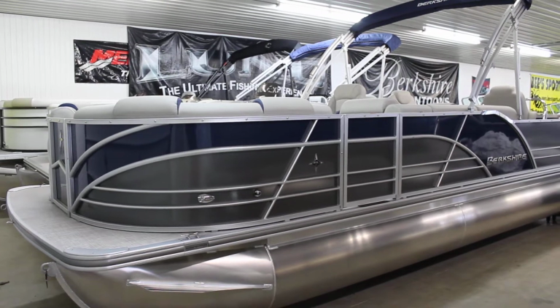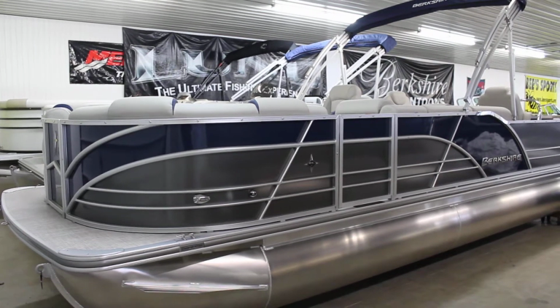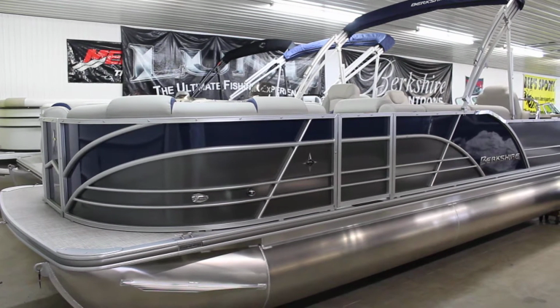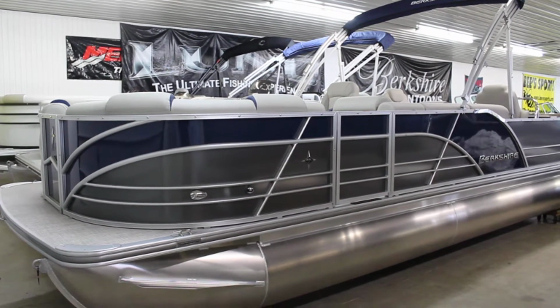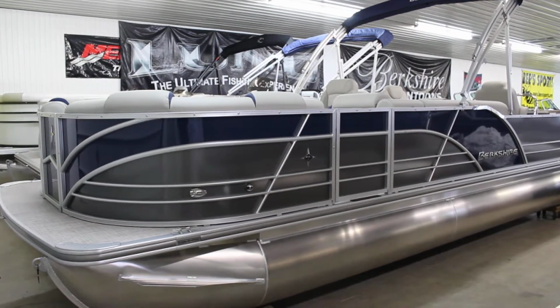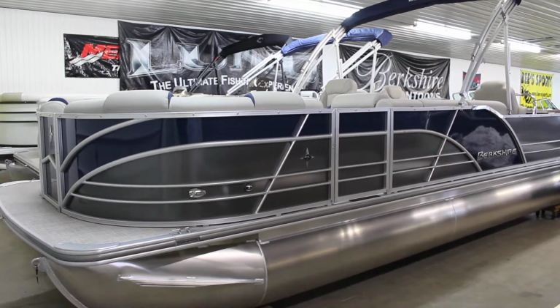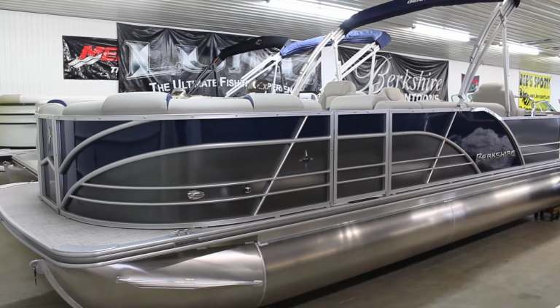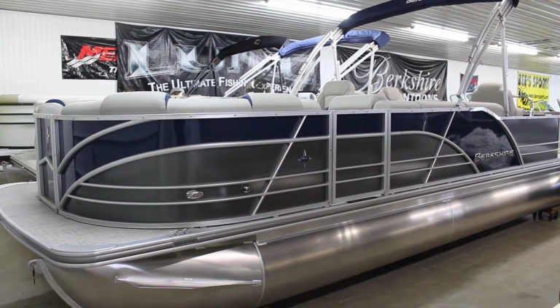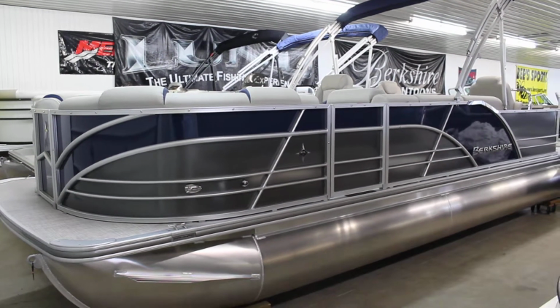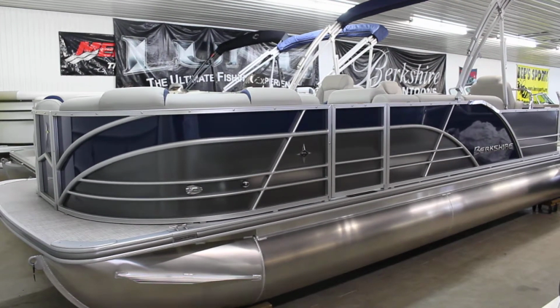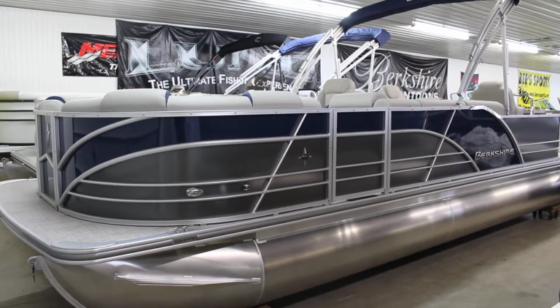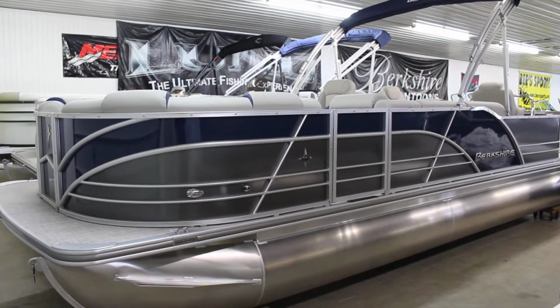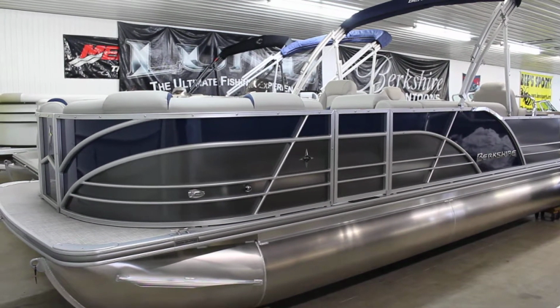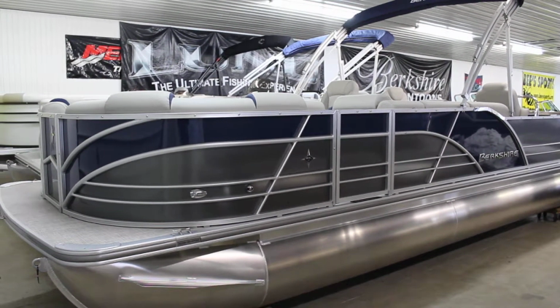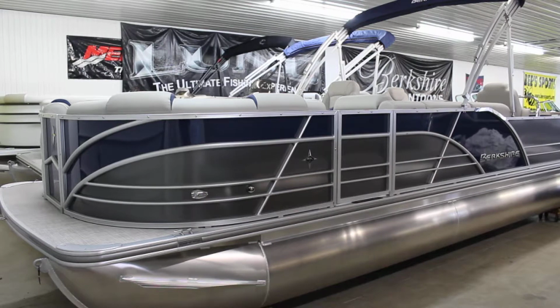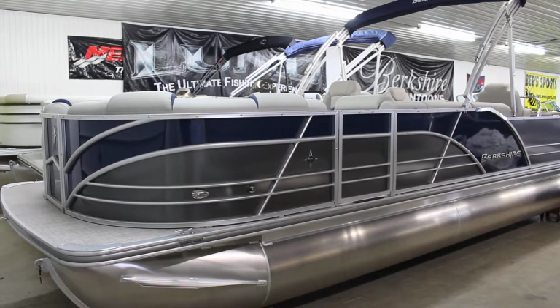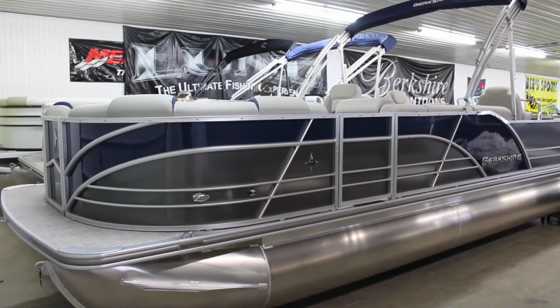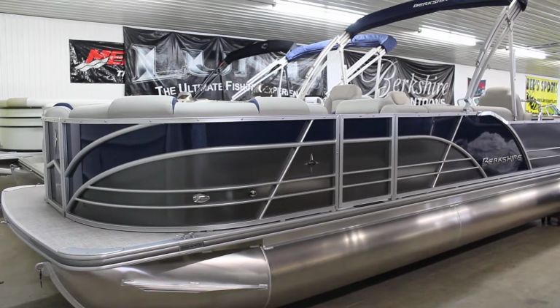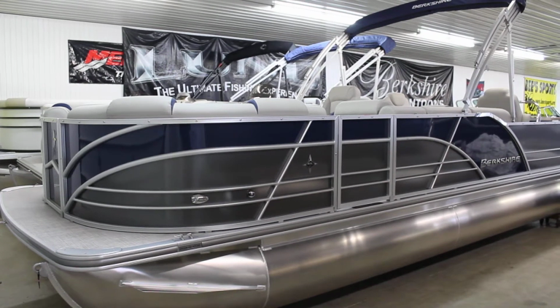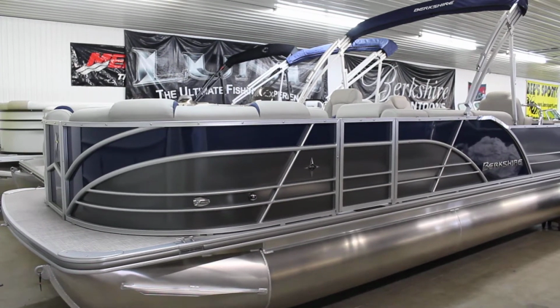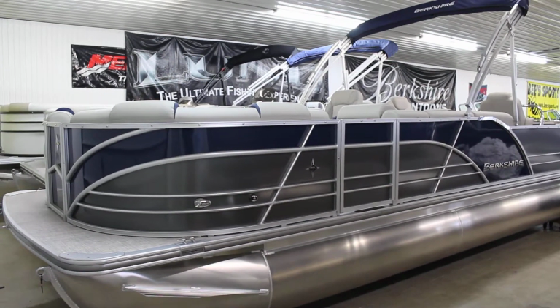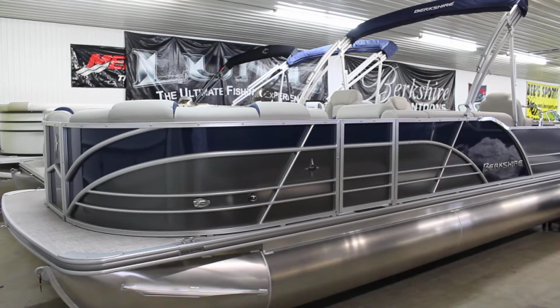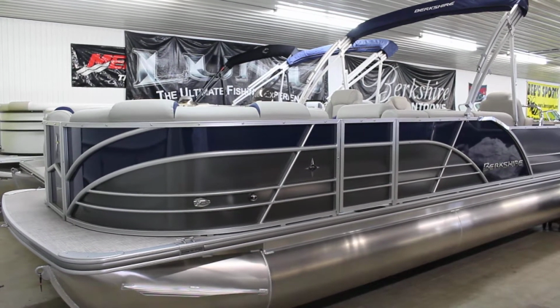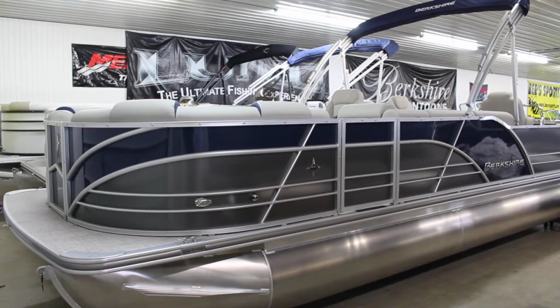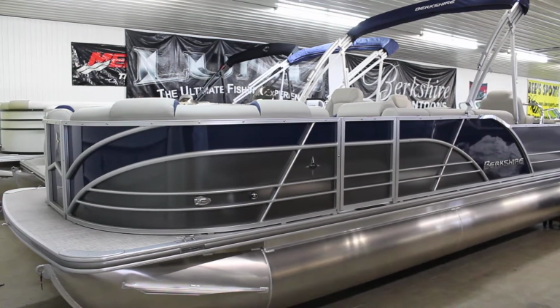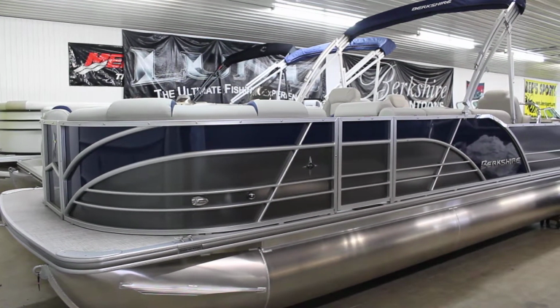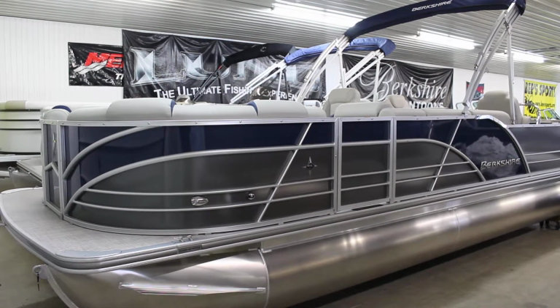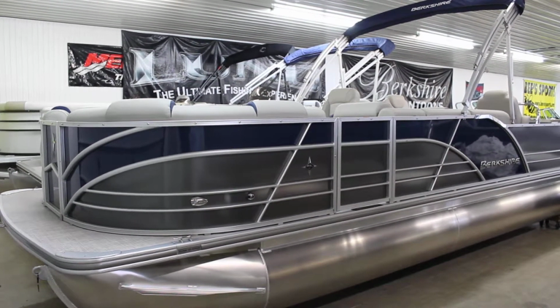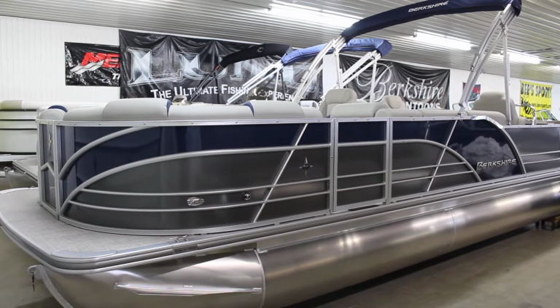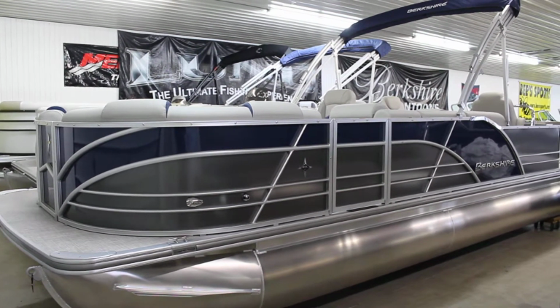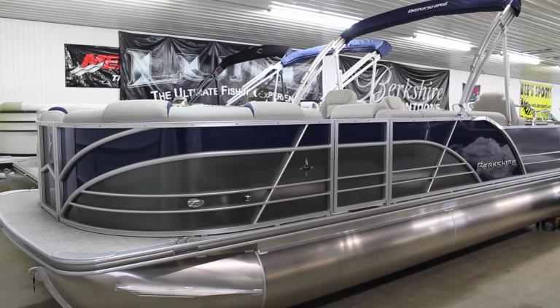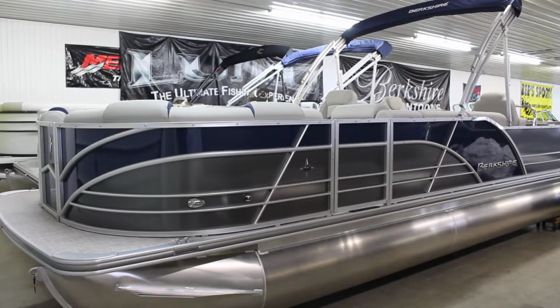This is B Sports in St. John's, Michigan. Today we're going to be taking a look at the fishing model Berkshire, one of the fishing model Berkshires, the RFC2.